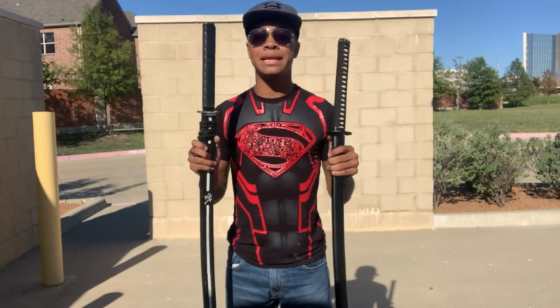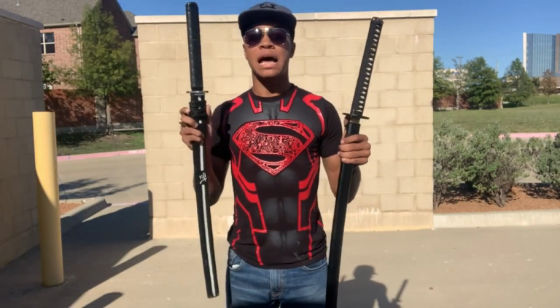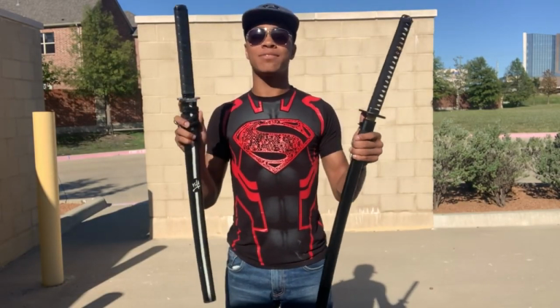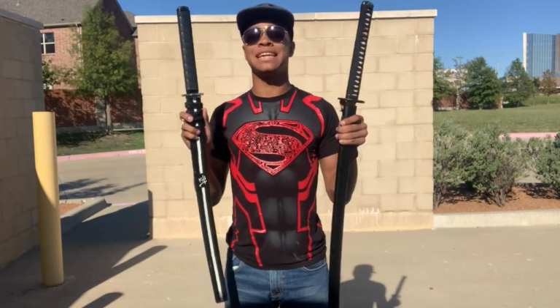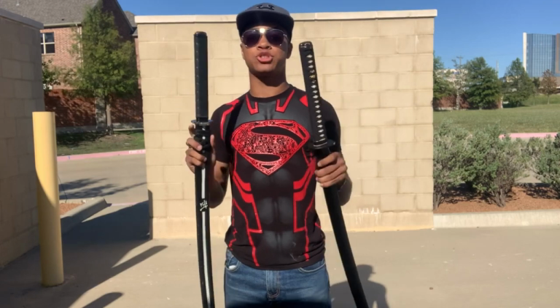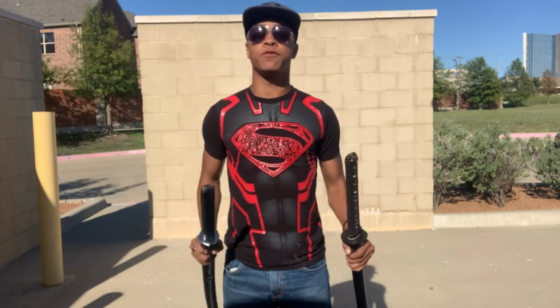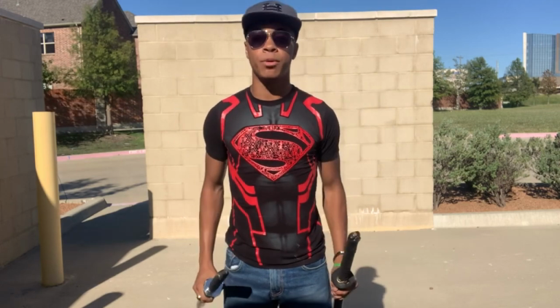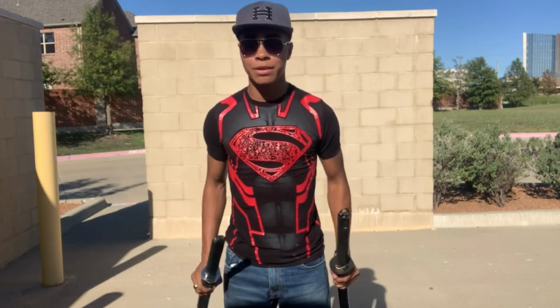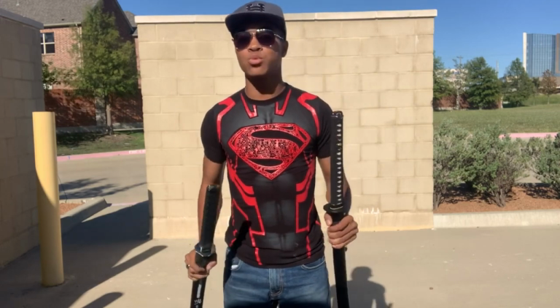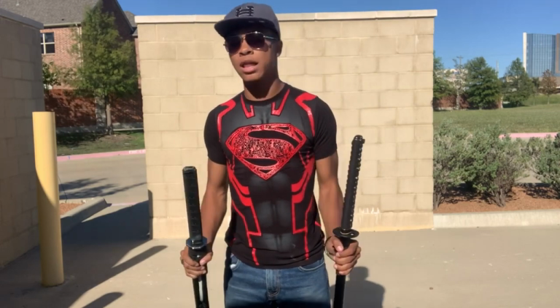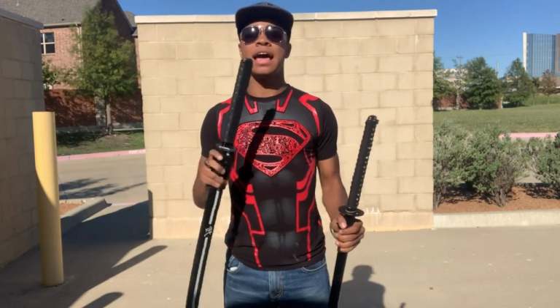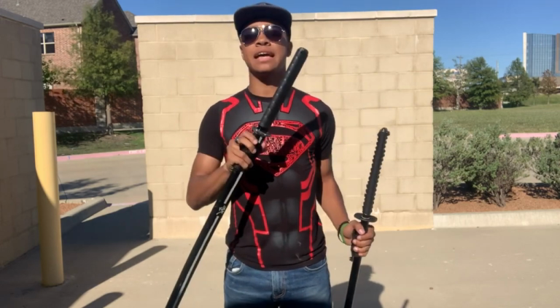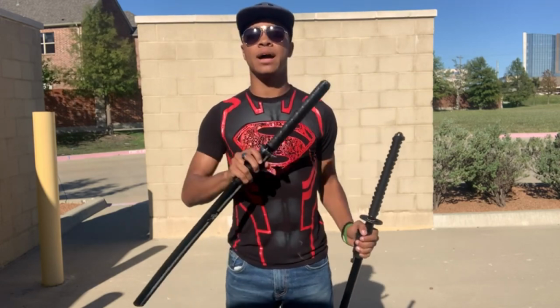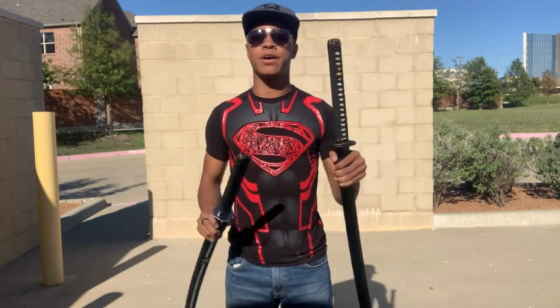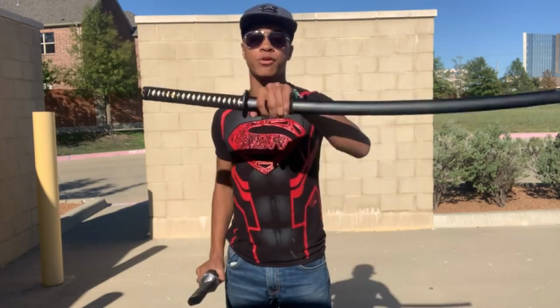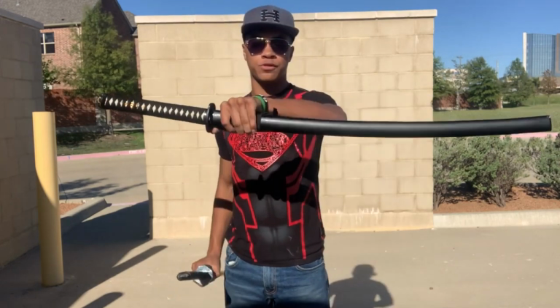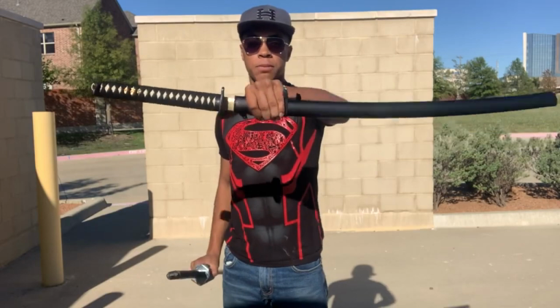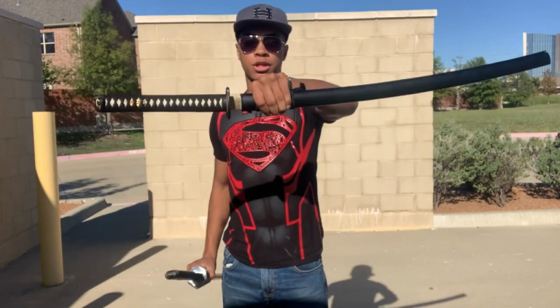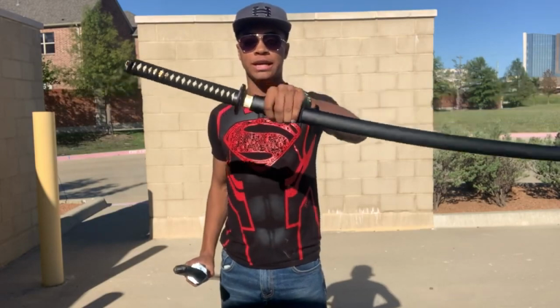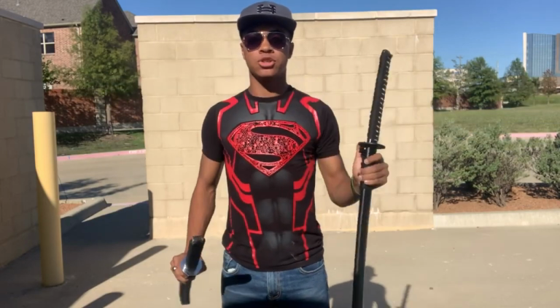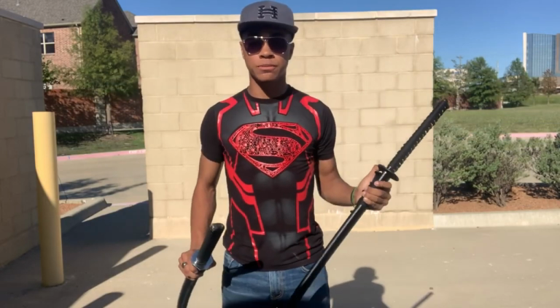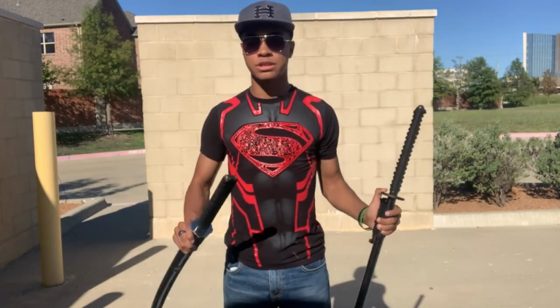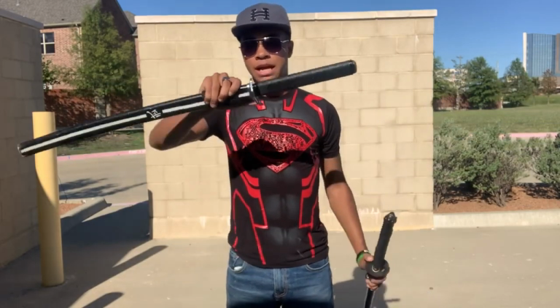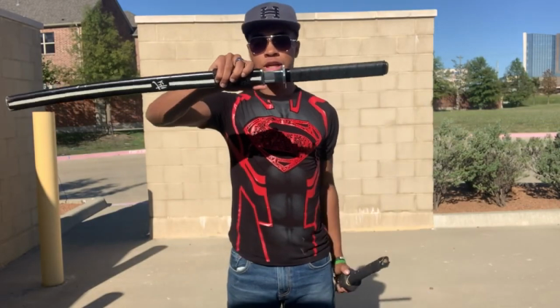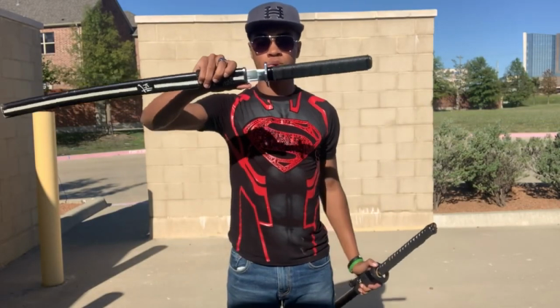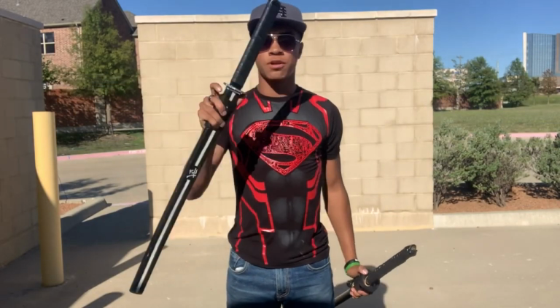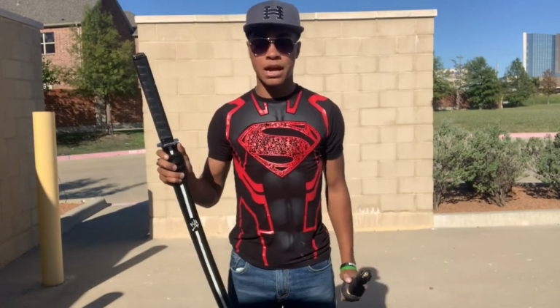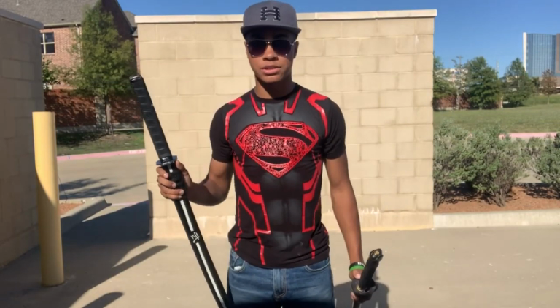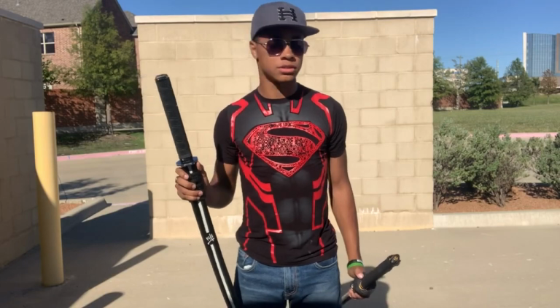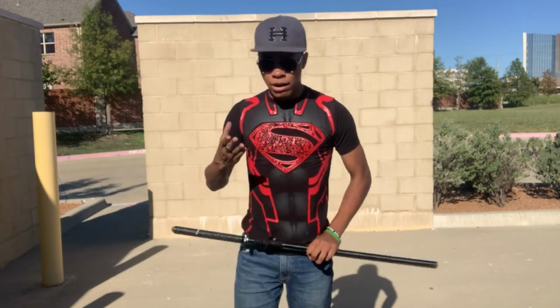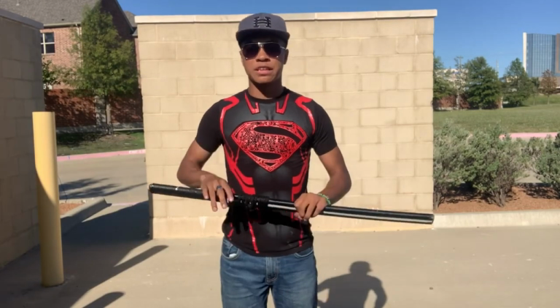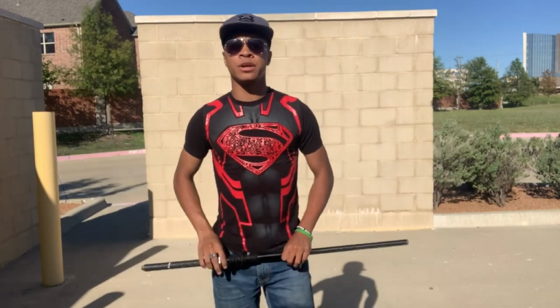If you want a tricking or training sword, I will have links in my description for both of them, and I will also have reviews for both the training sword from Century and the tricking sword from Cochran's.